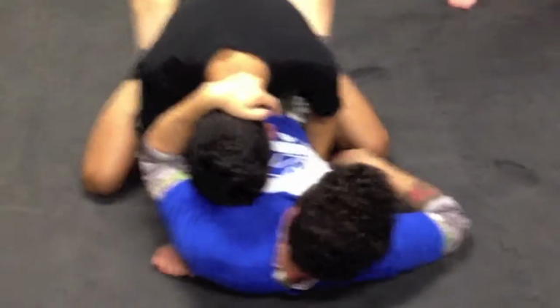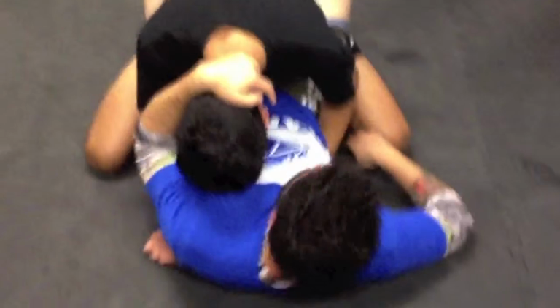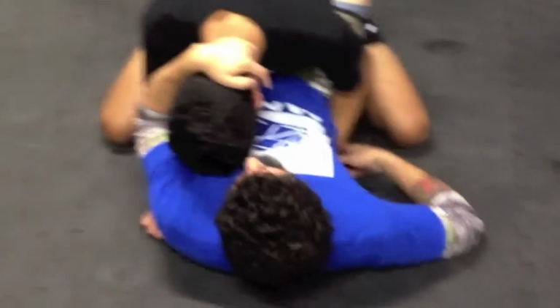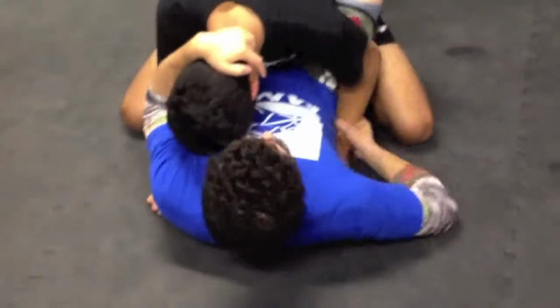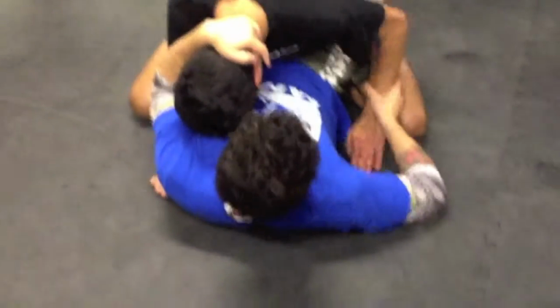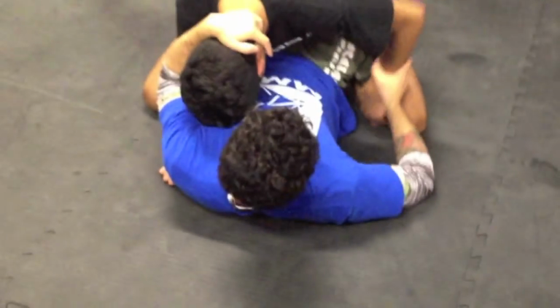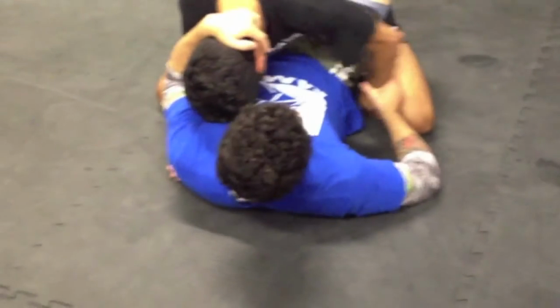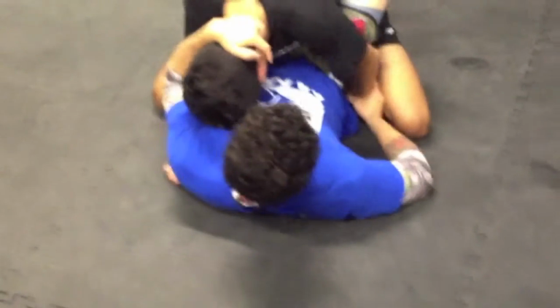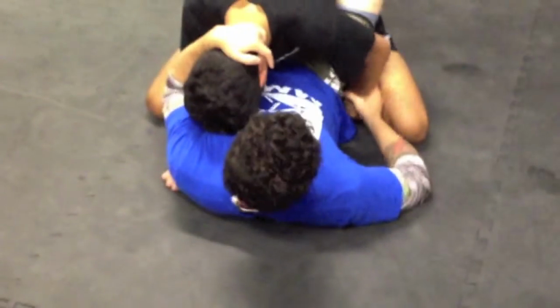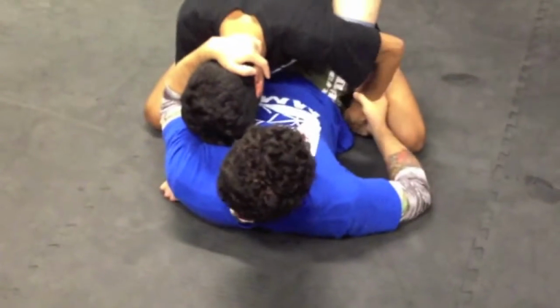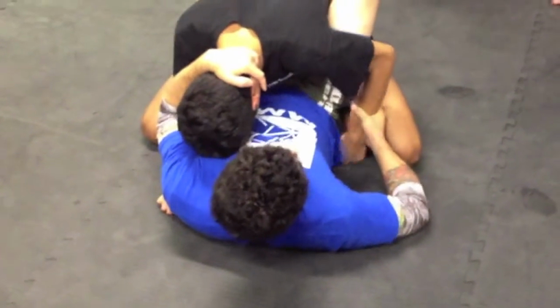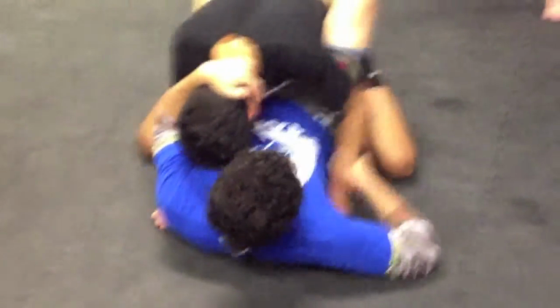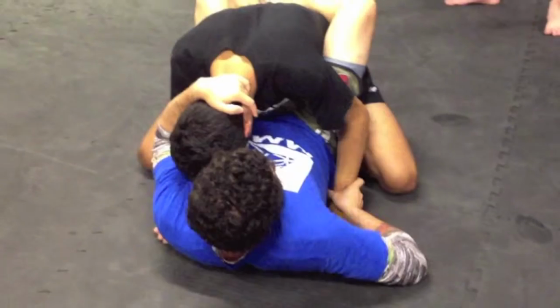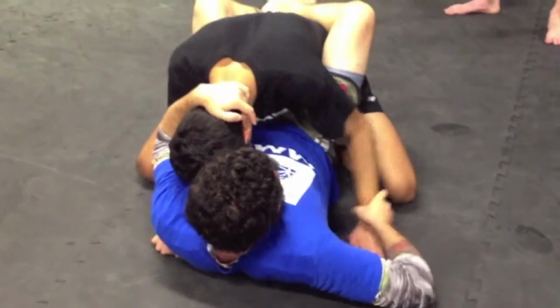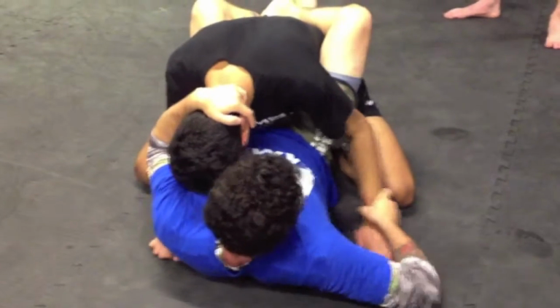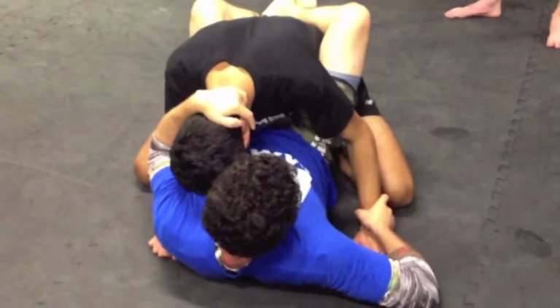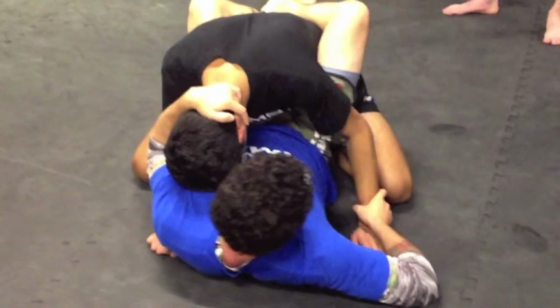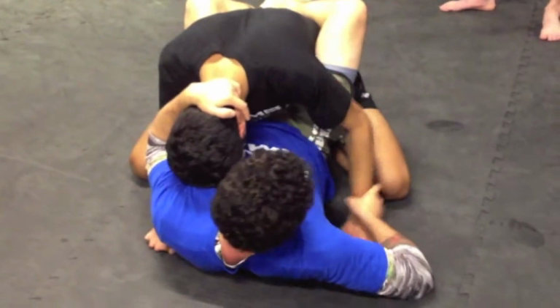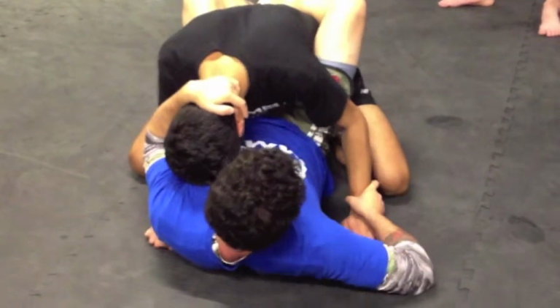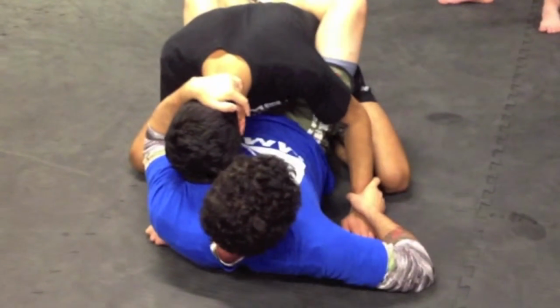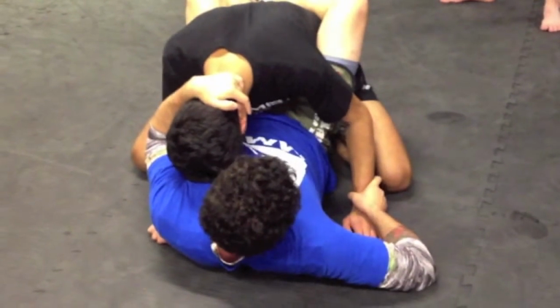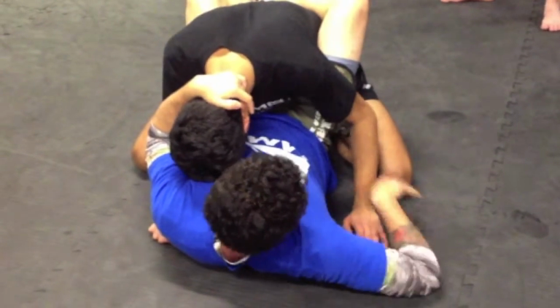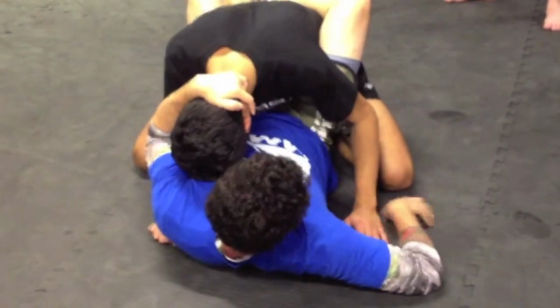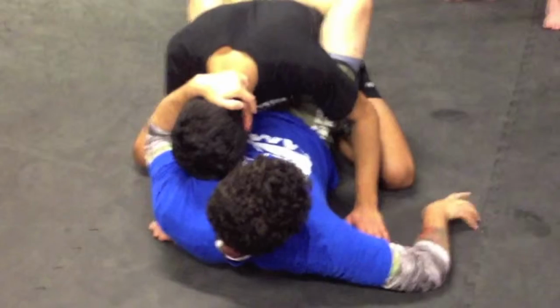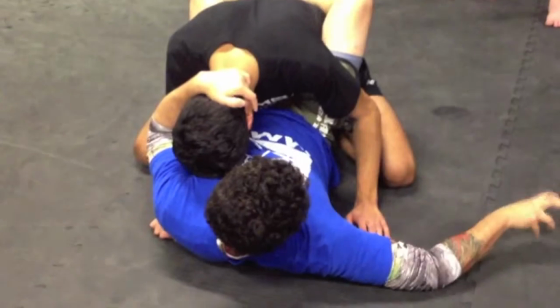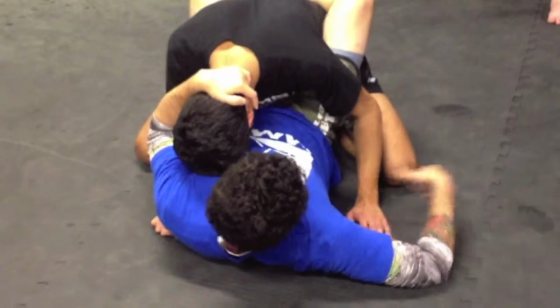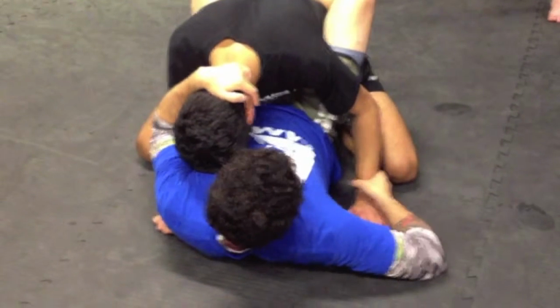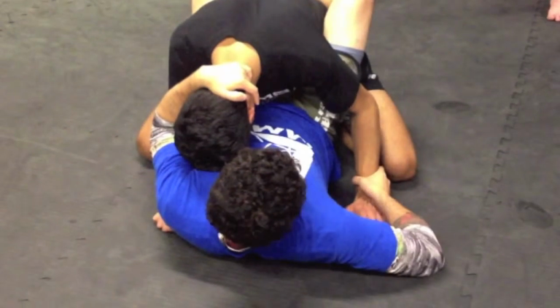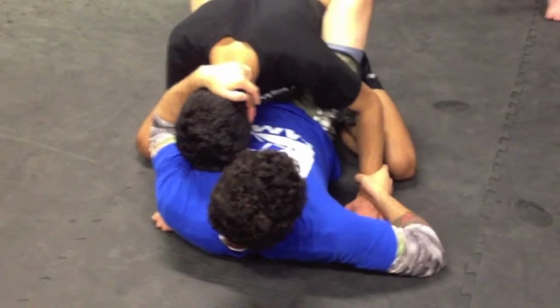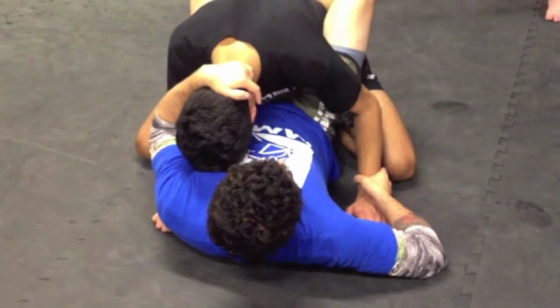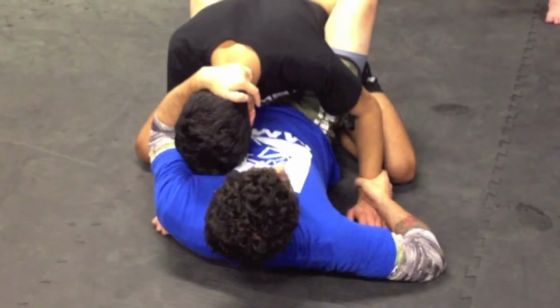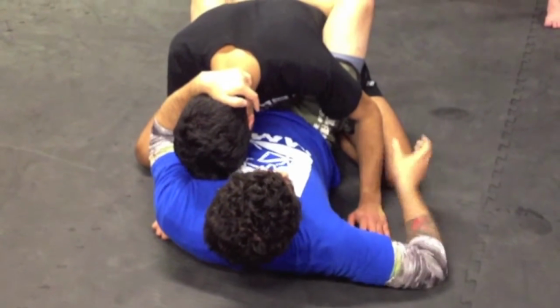He's going to be trying to grab the inside of his thigh to defend and stuff like that, hide his hand. So if I can get his hand four inches away from my body where he can't finger walk over and grab me or grab himself, then we're in better shape.